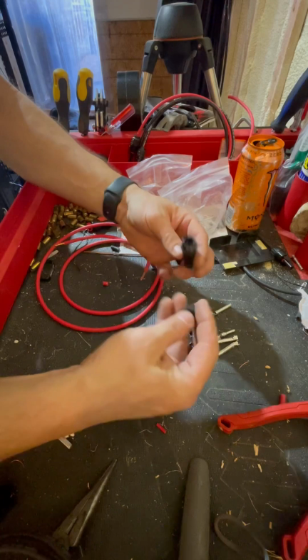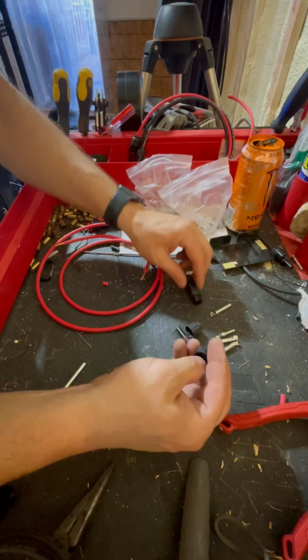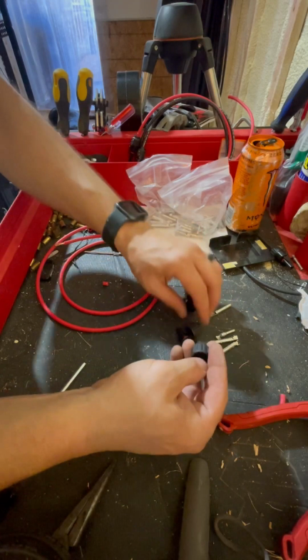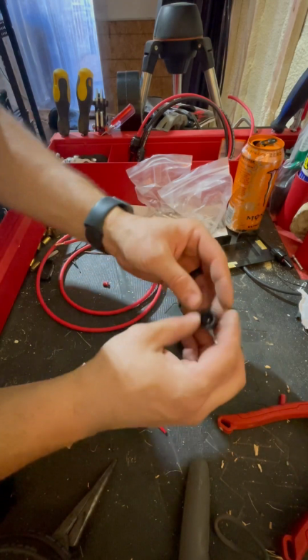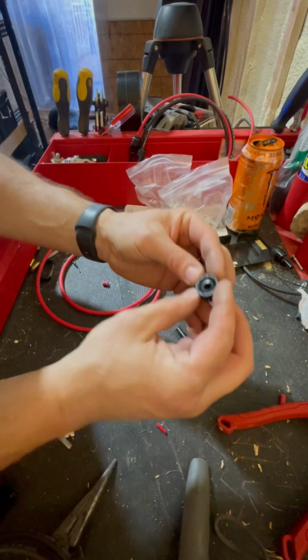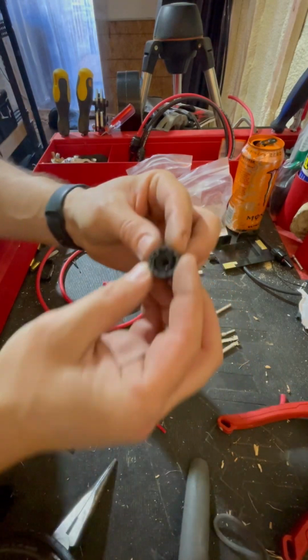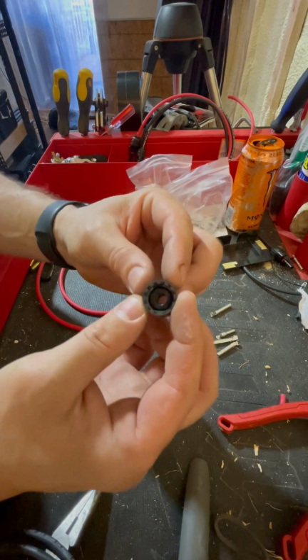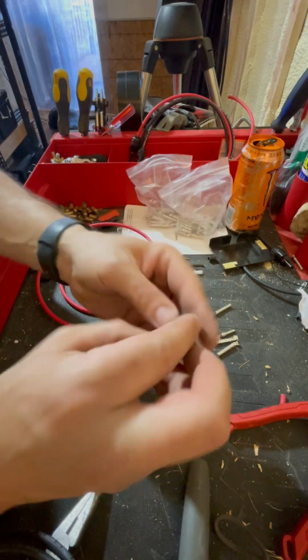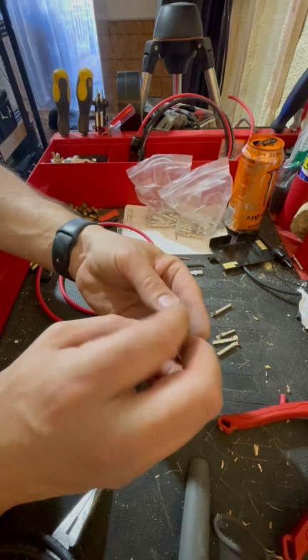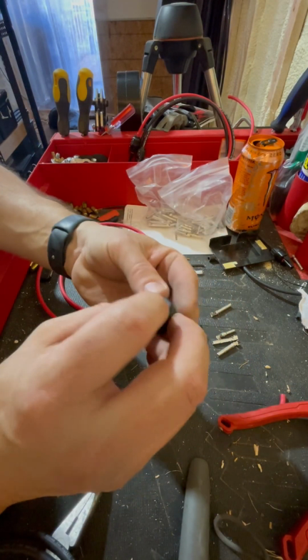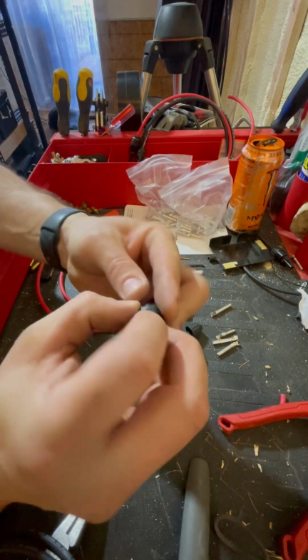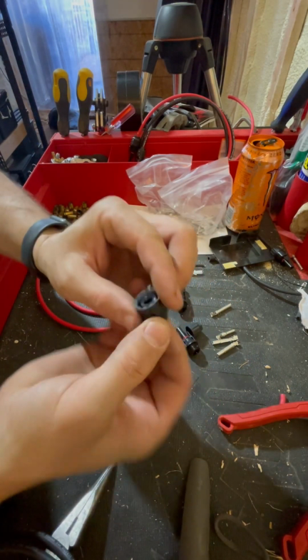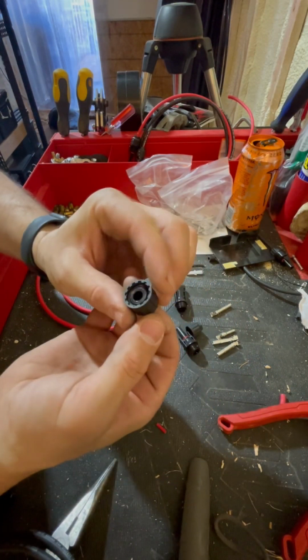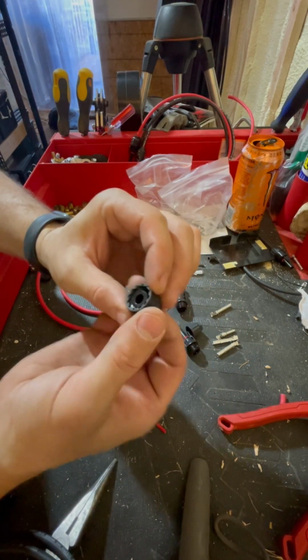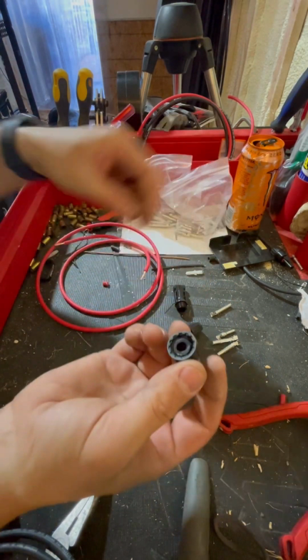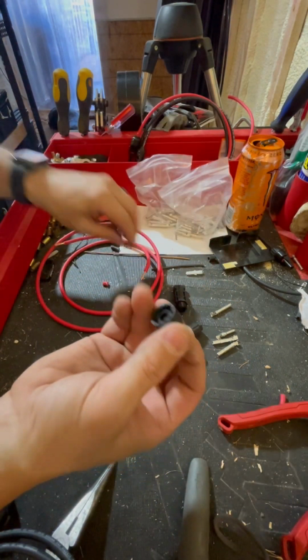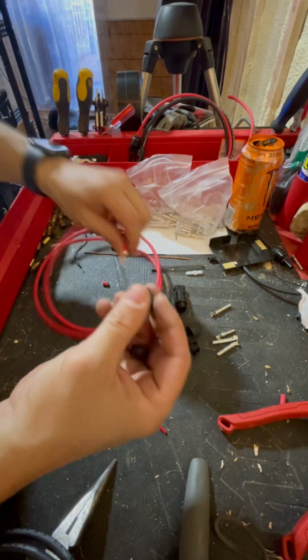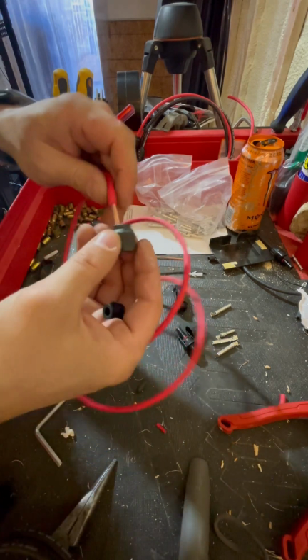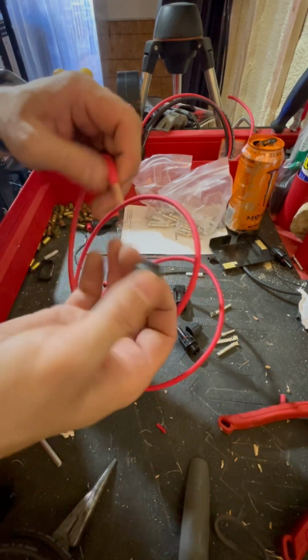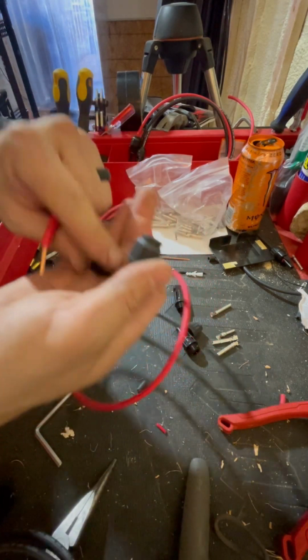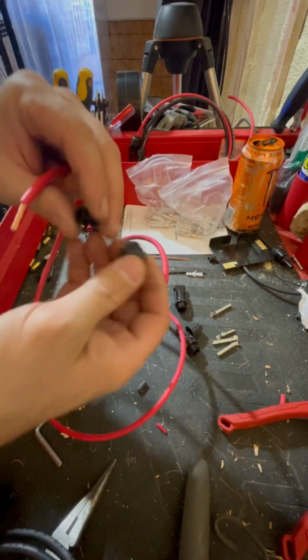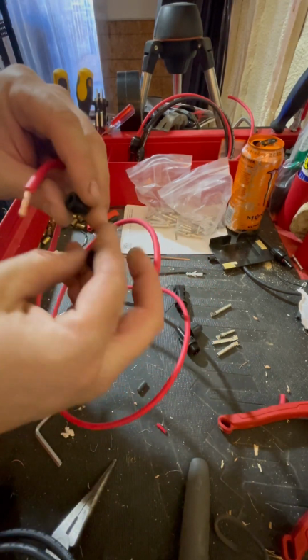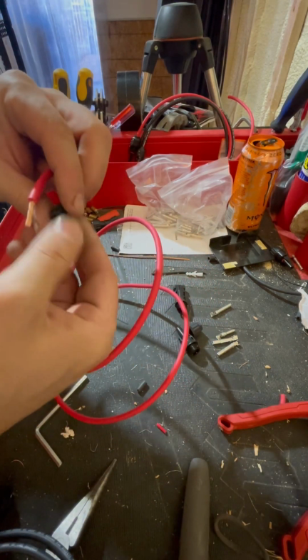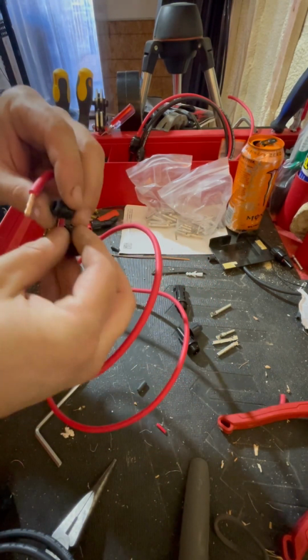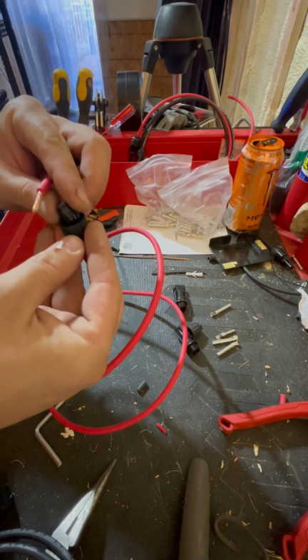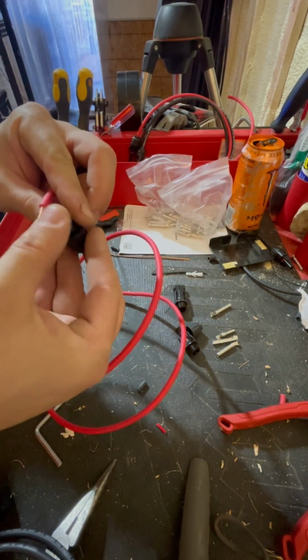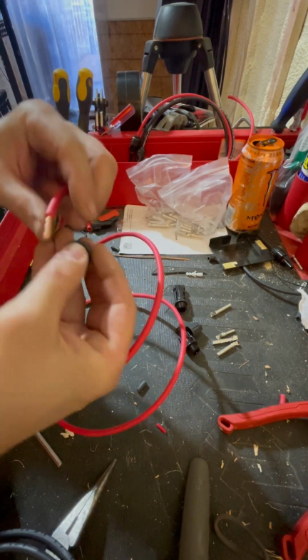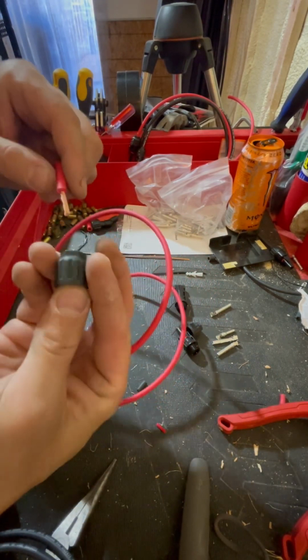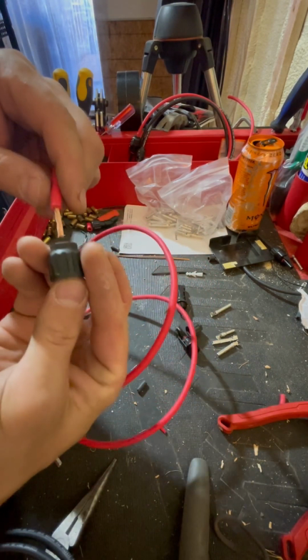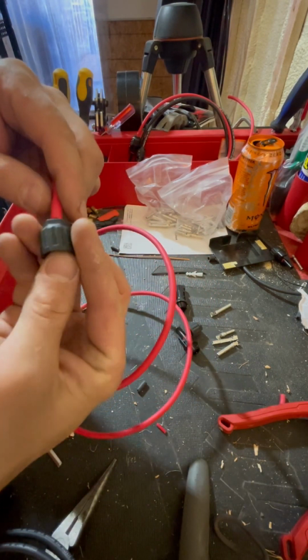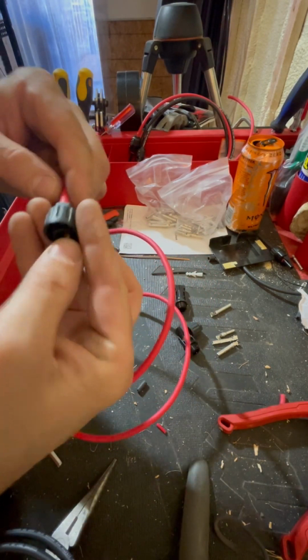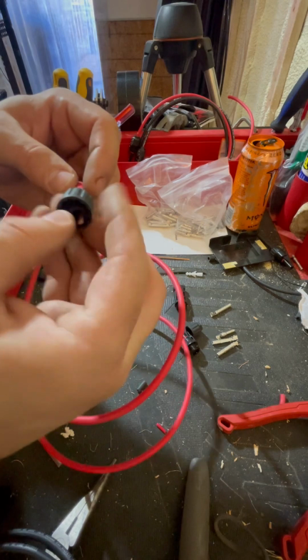Inside these, there are waterproof connectors. So you just stick these right through, like so.